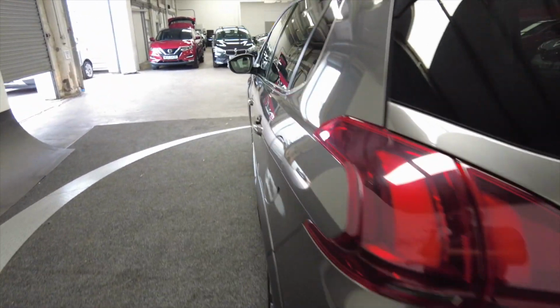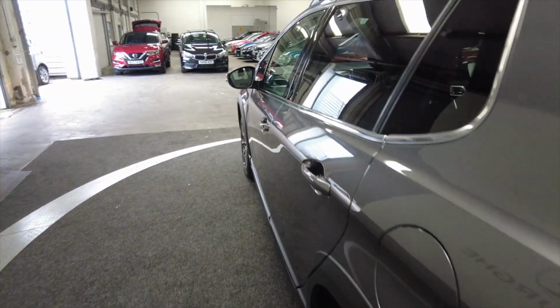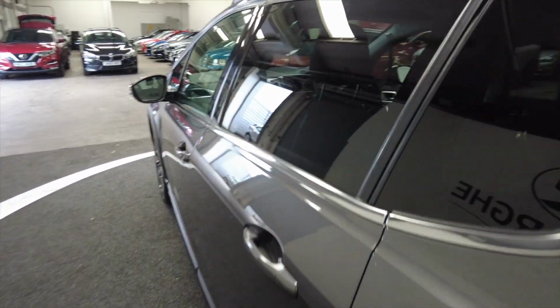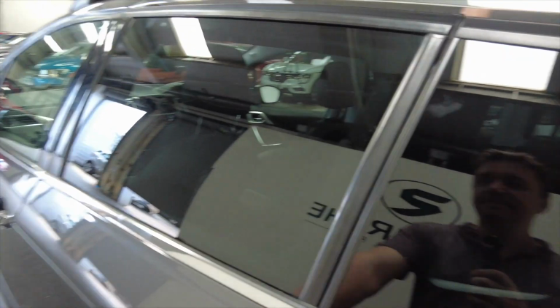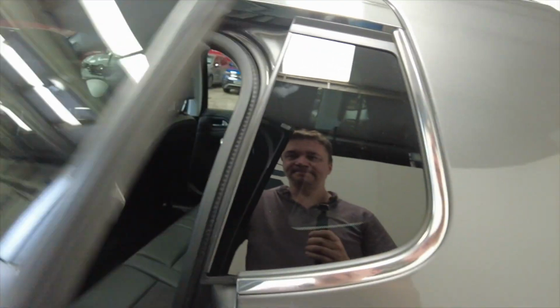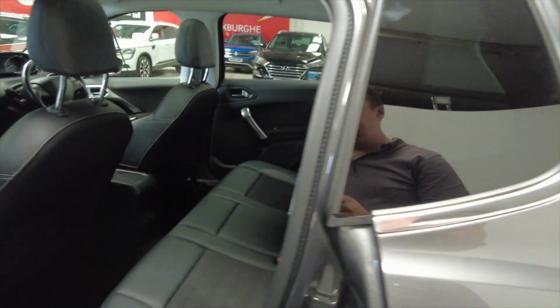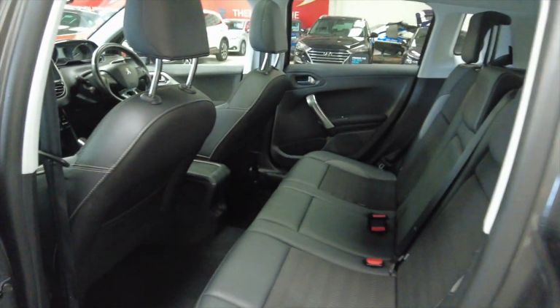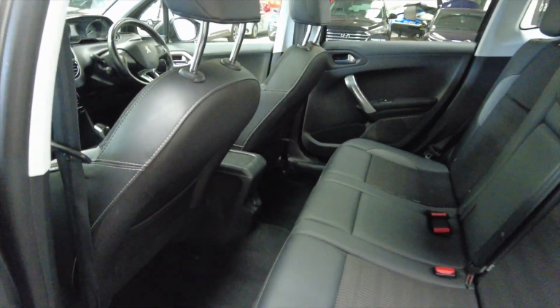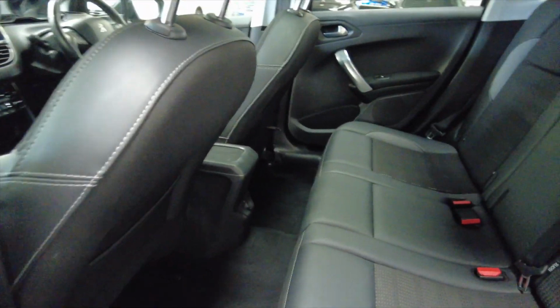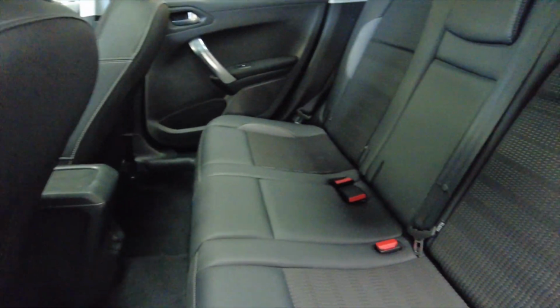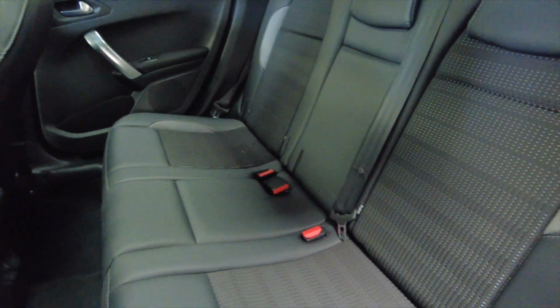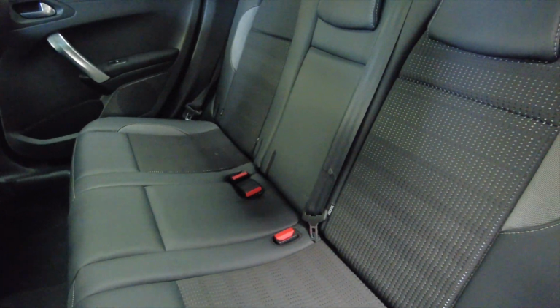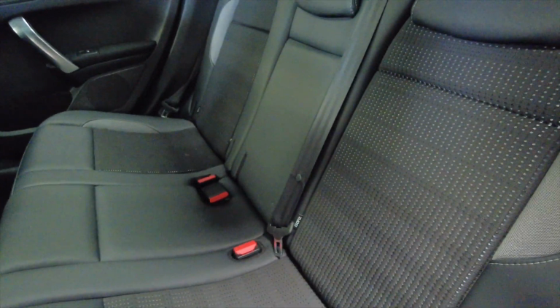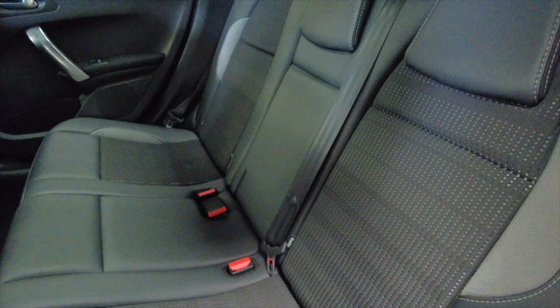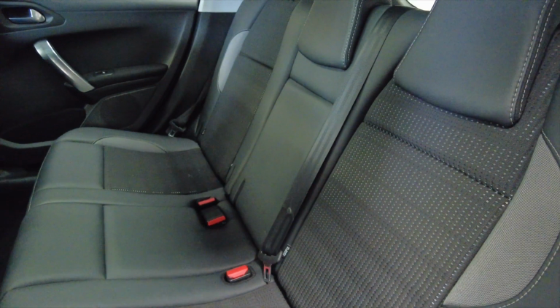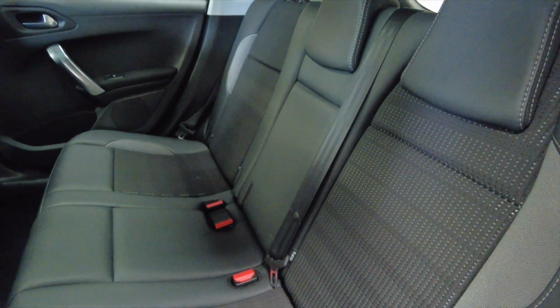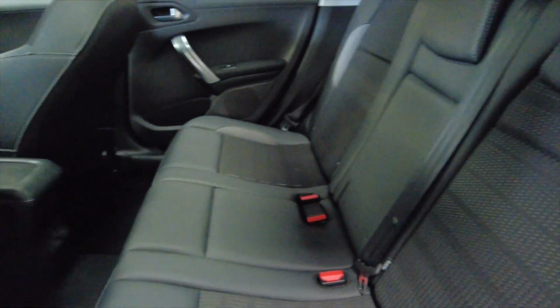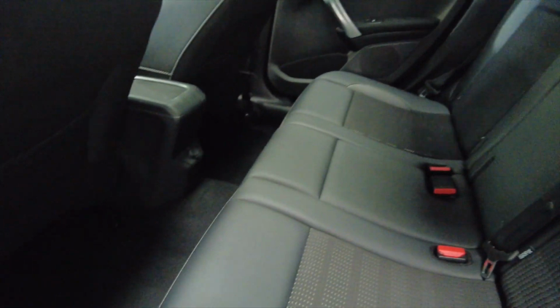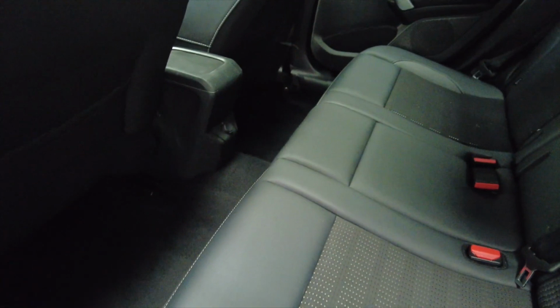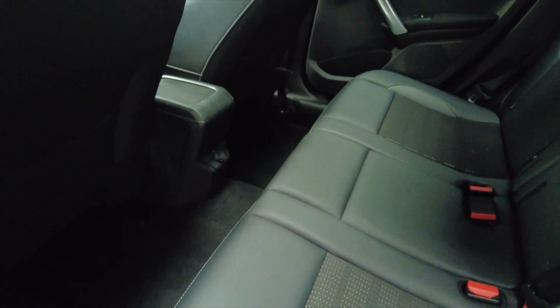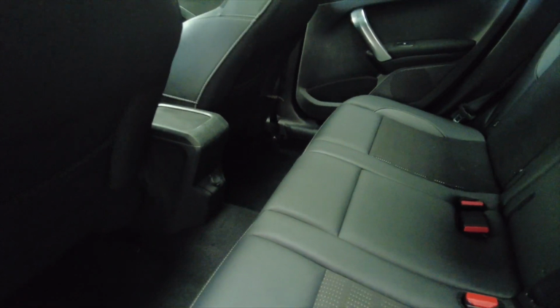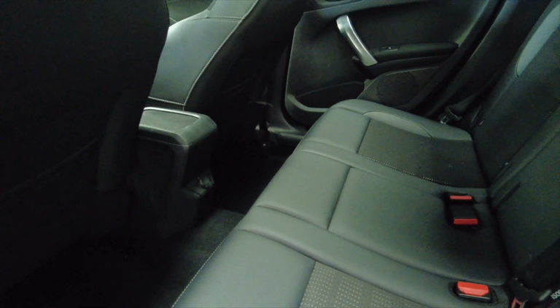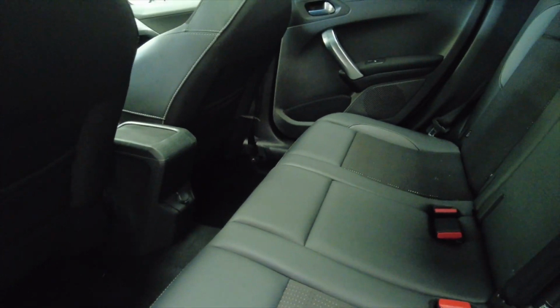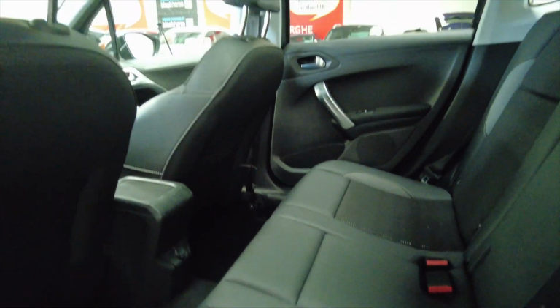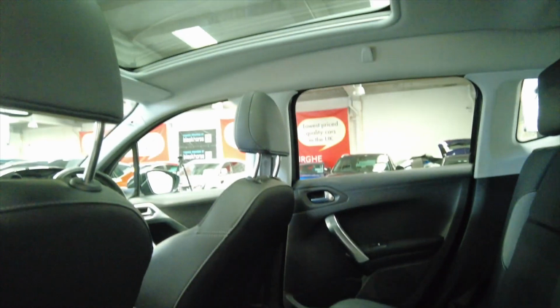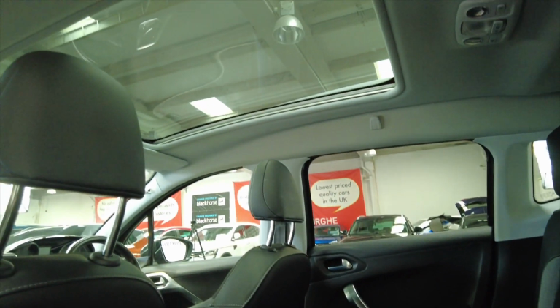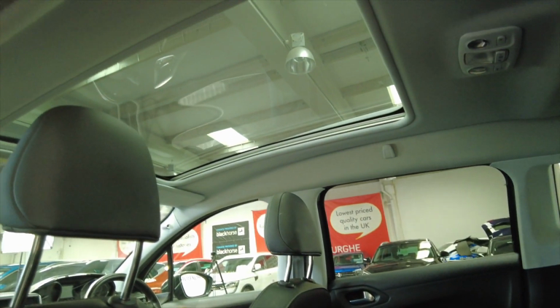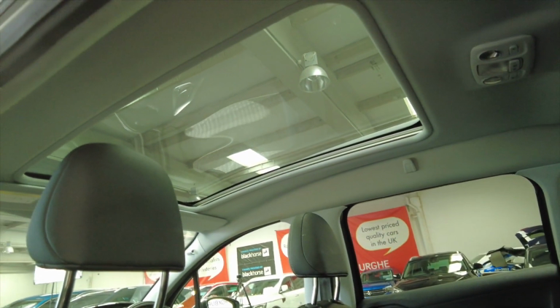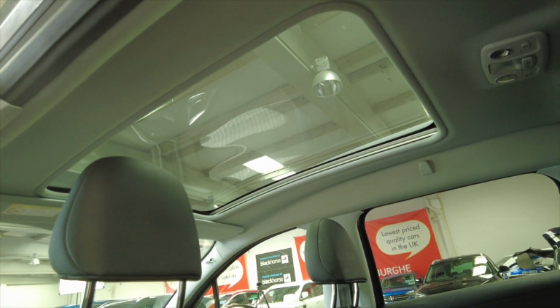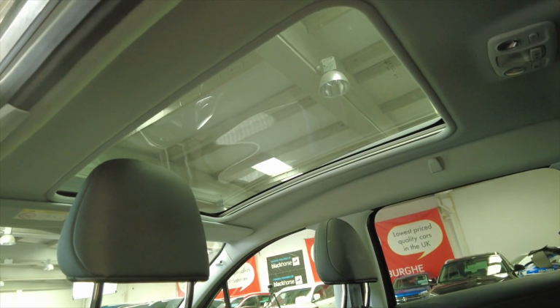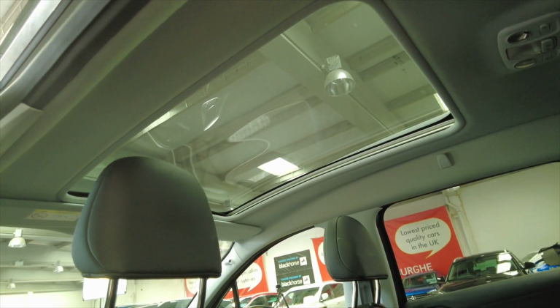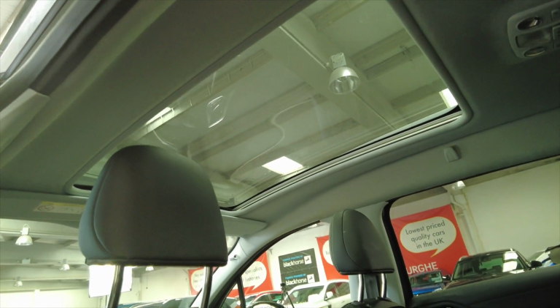It's also got a reverse camera. As you can see, lovely part-leather seats, really spacious with lots of leg room and head room. What makes this car feel even bigger is that fantastic panoramic roof that it's got. Just incredible.